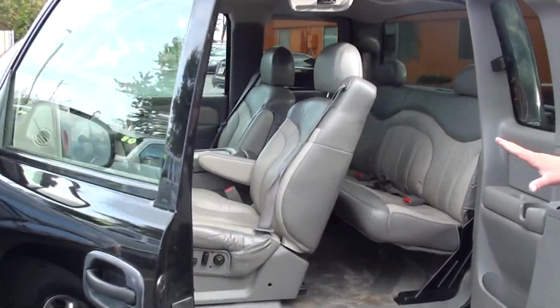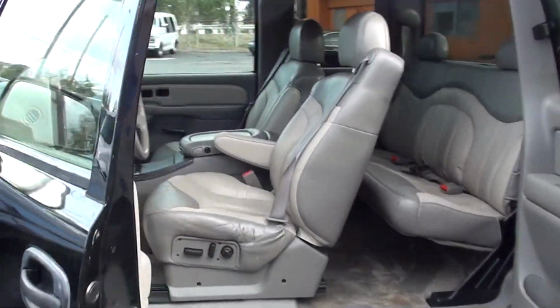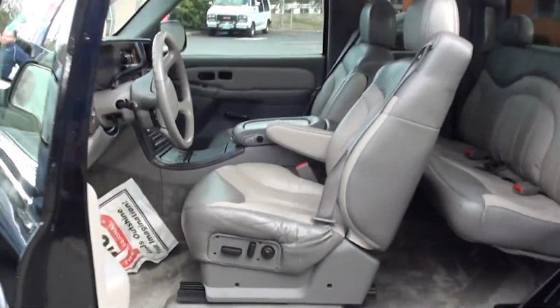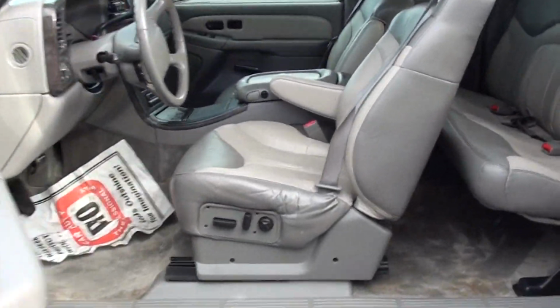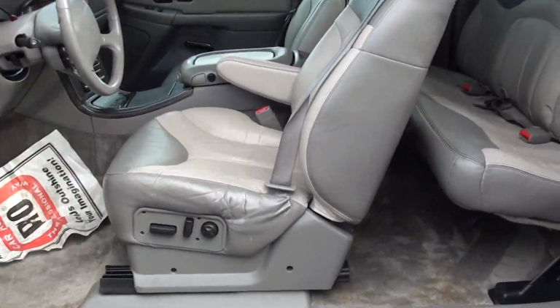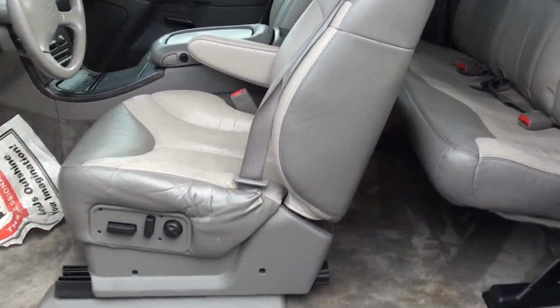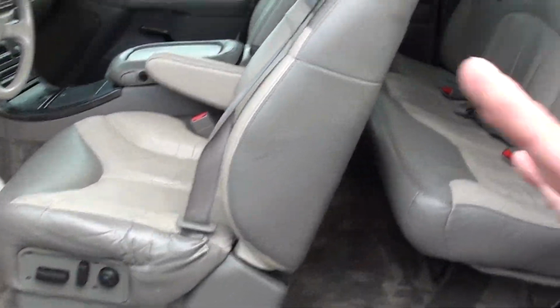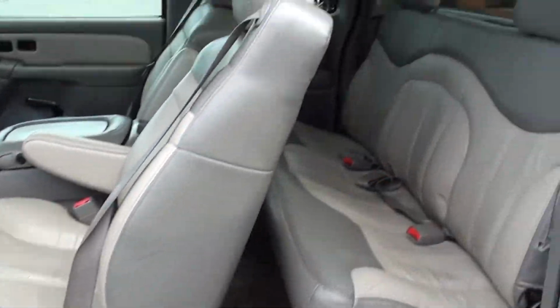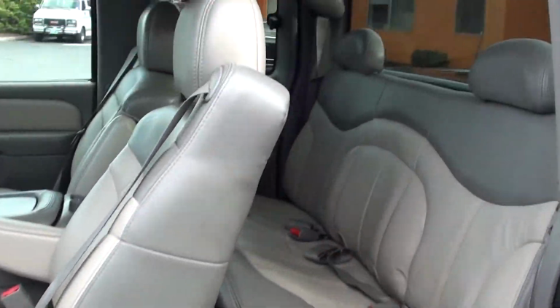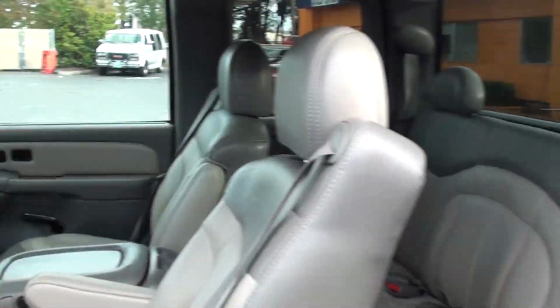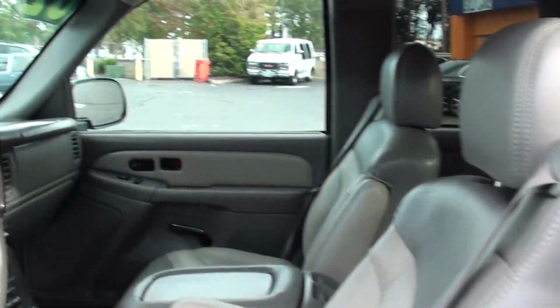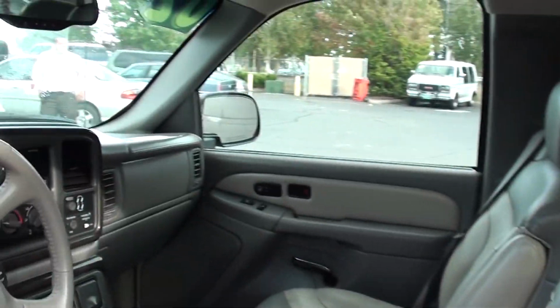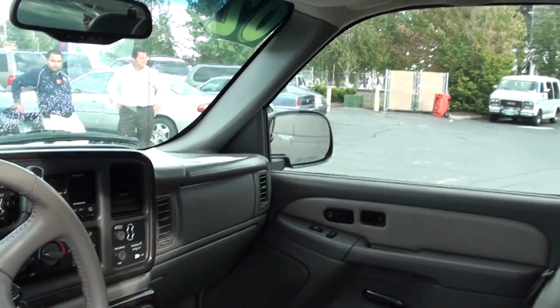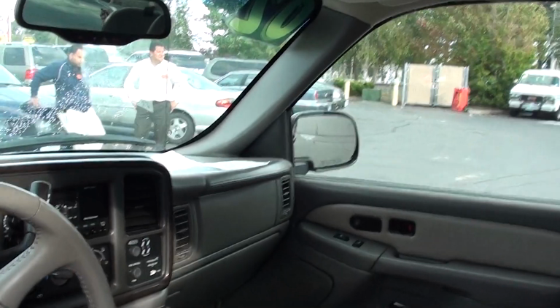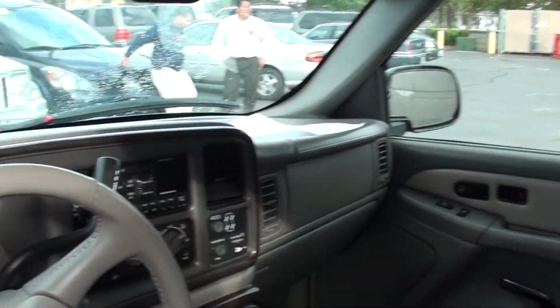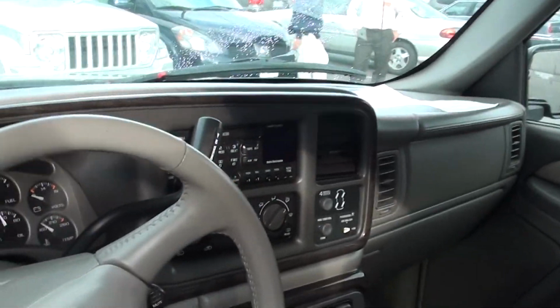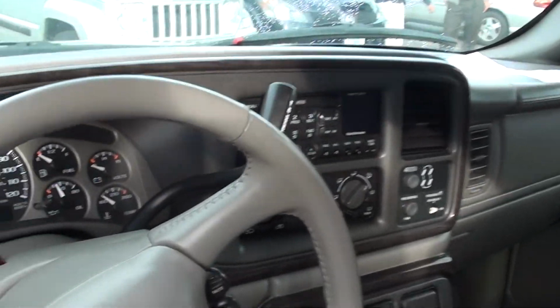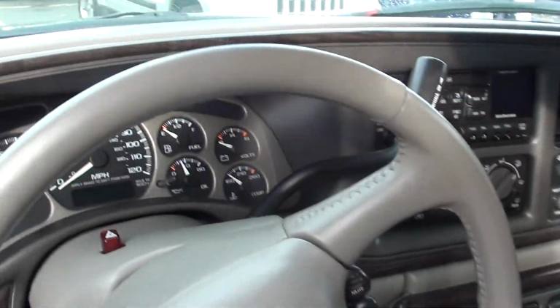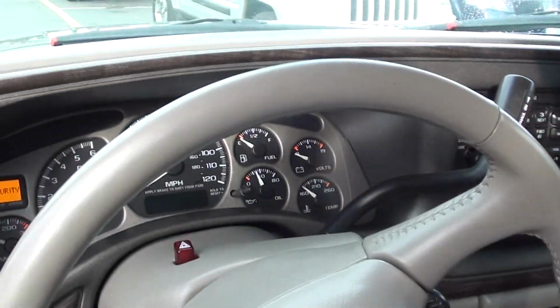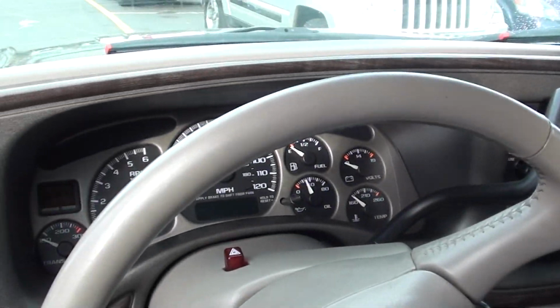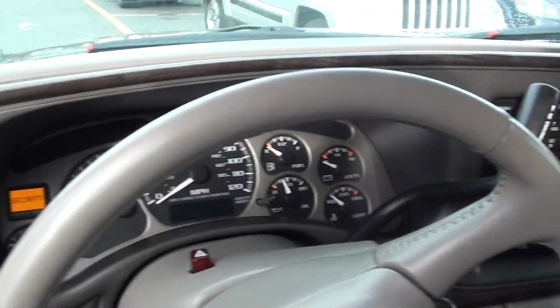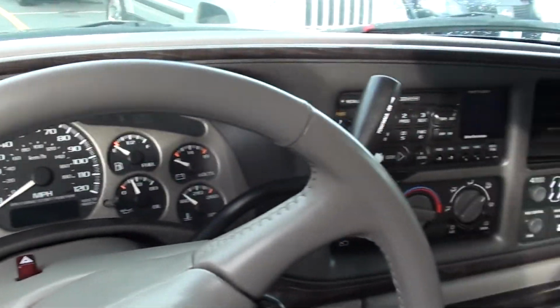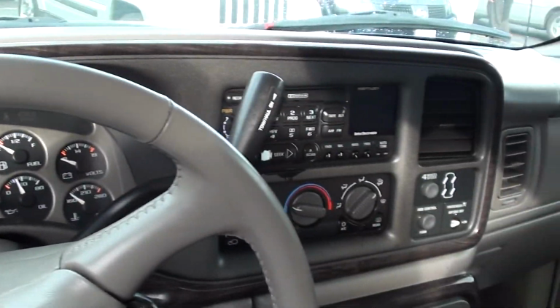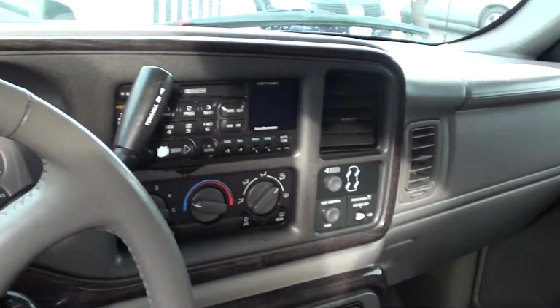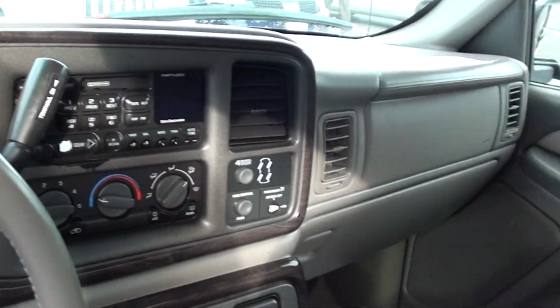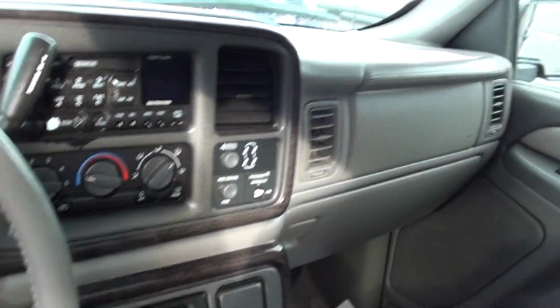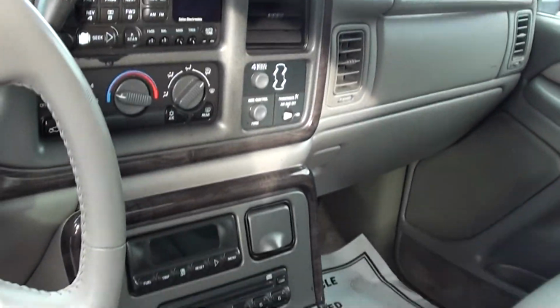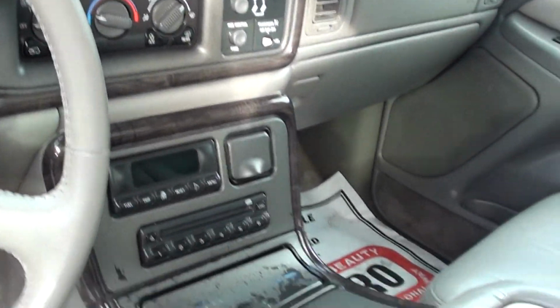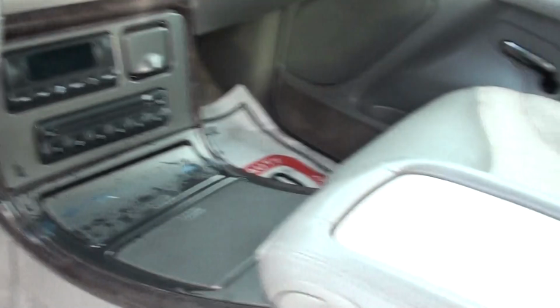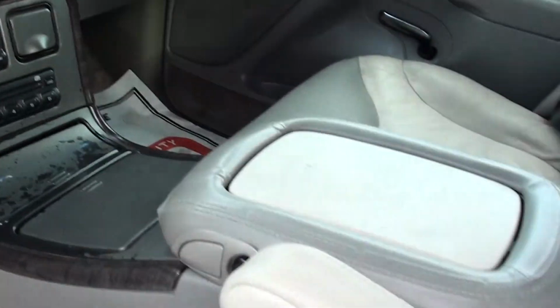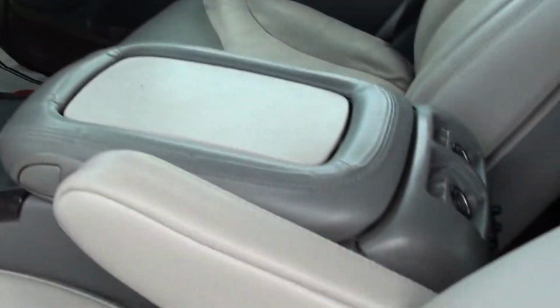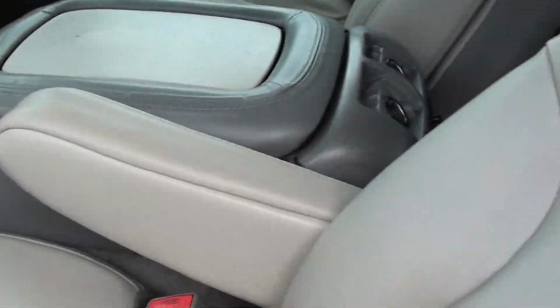All leather, power everything — look at that wood grain dash. Does have a CD player.